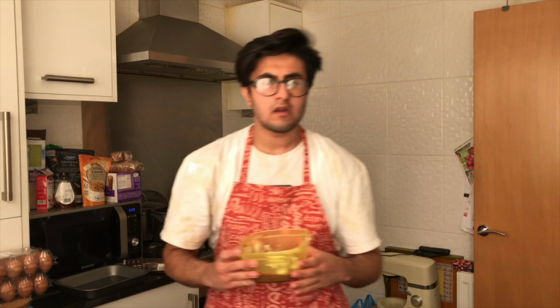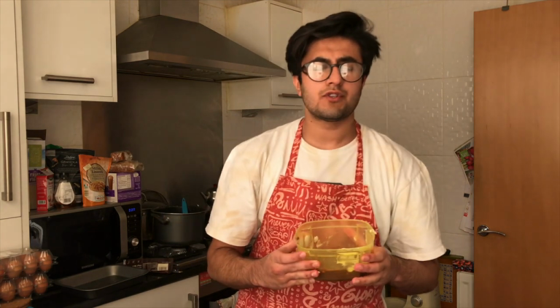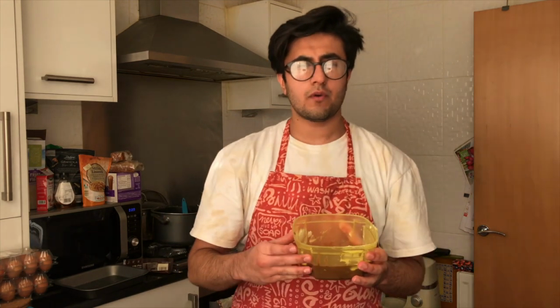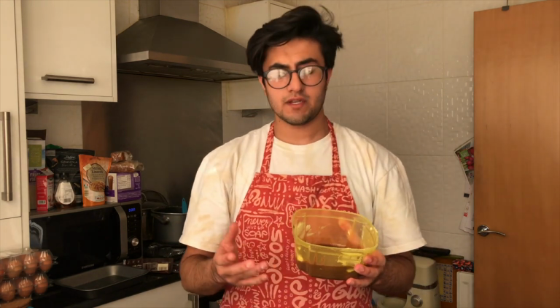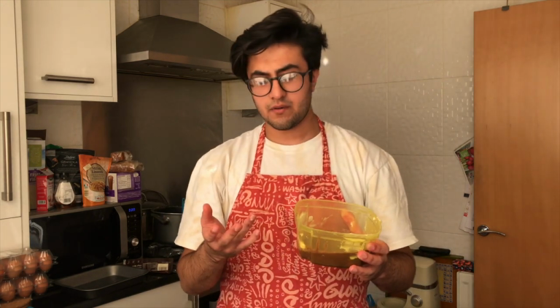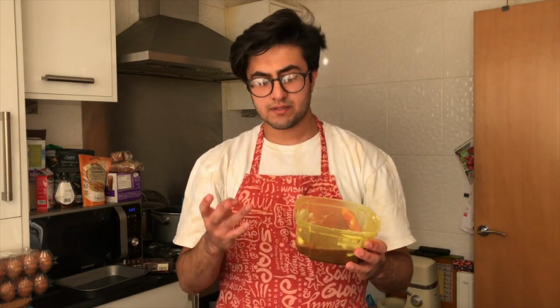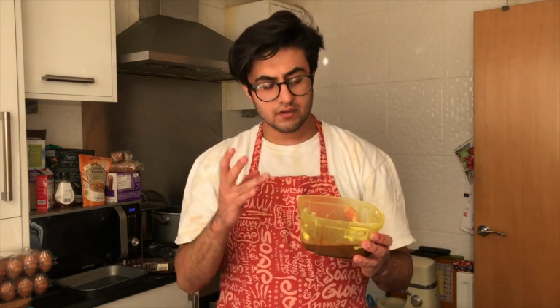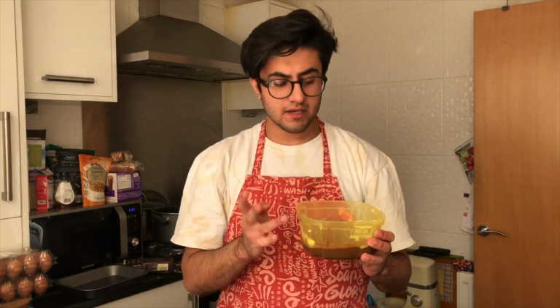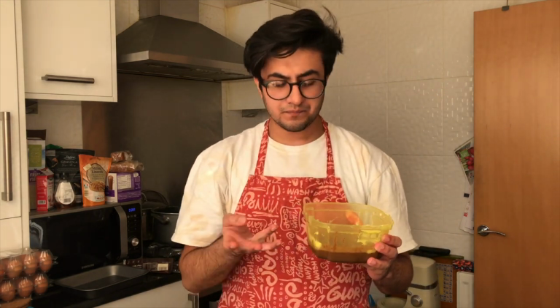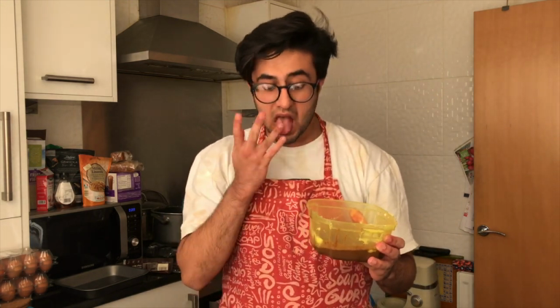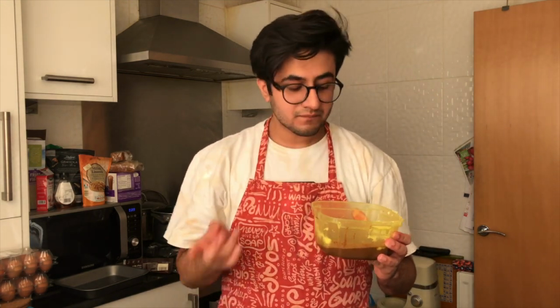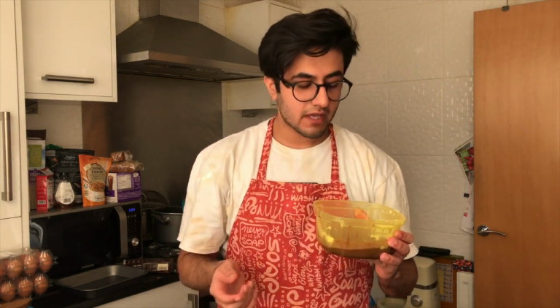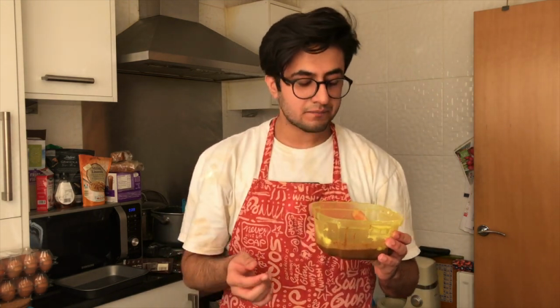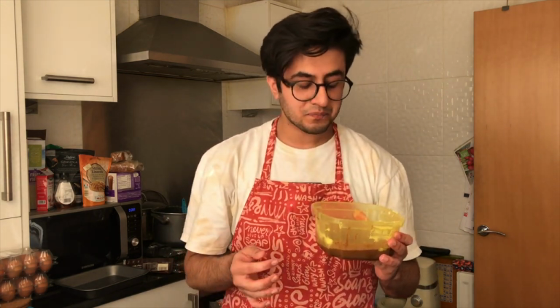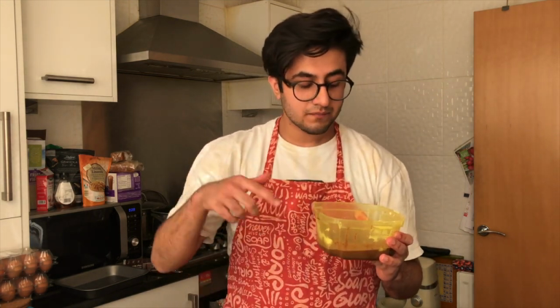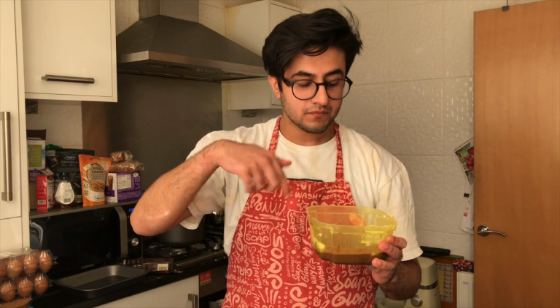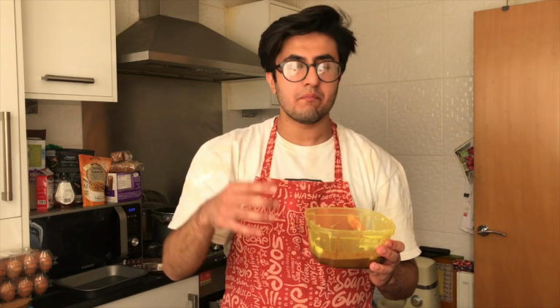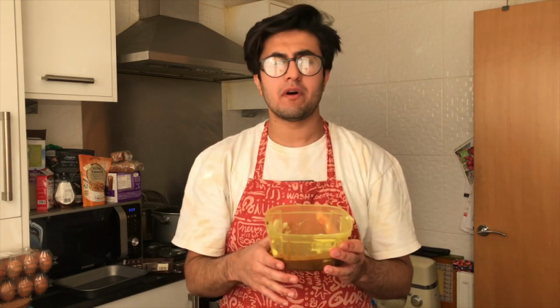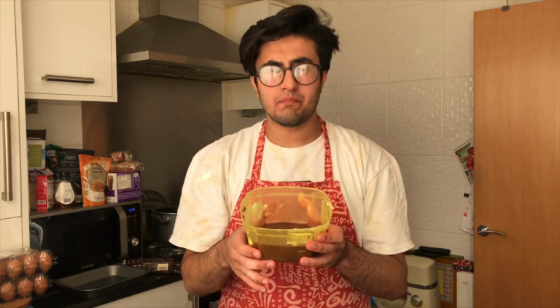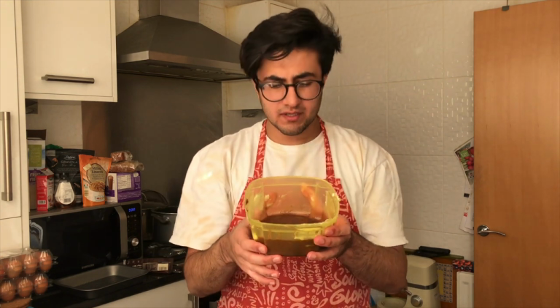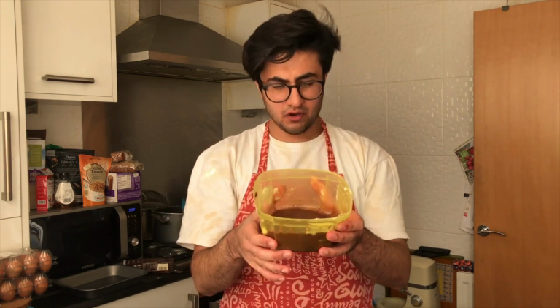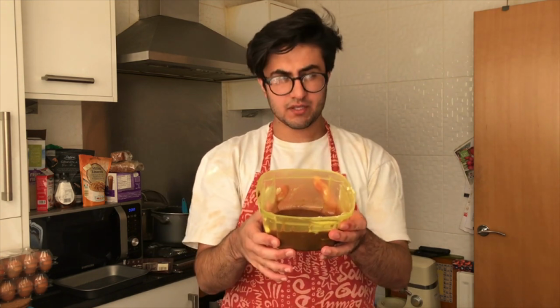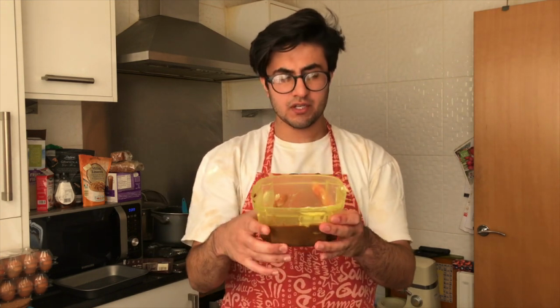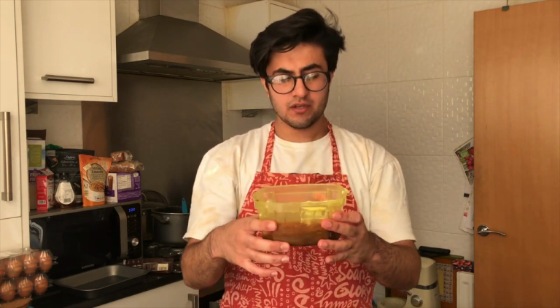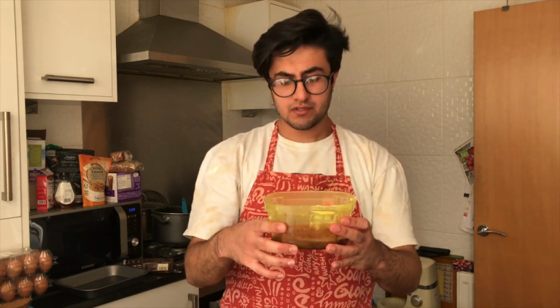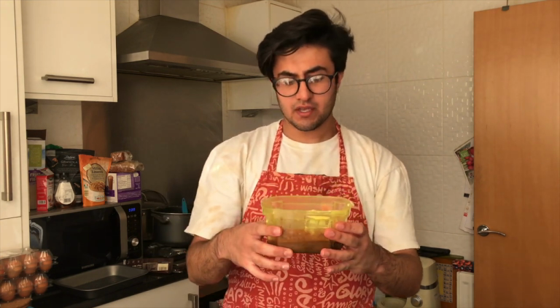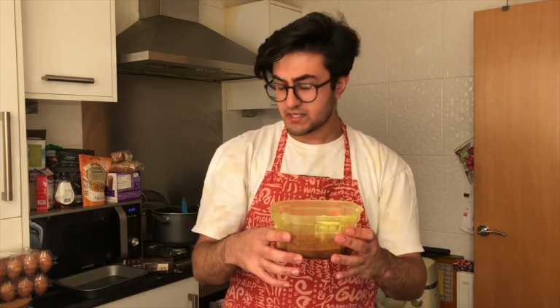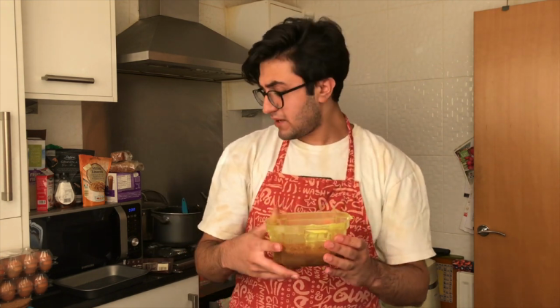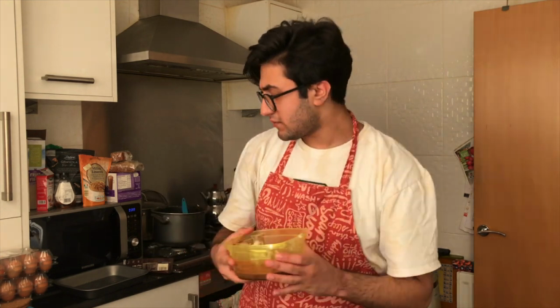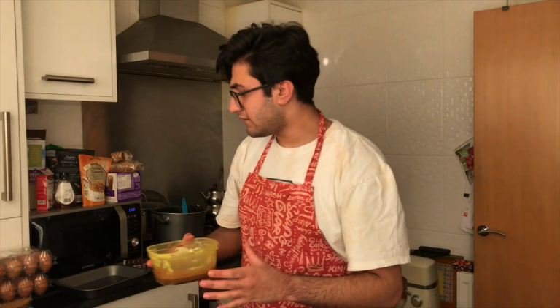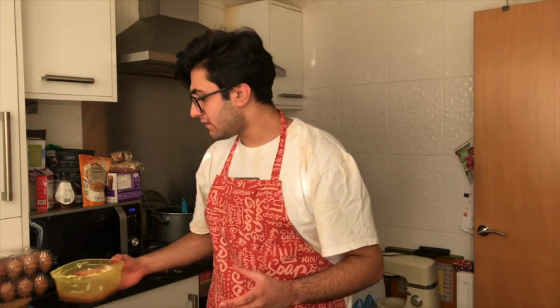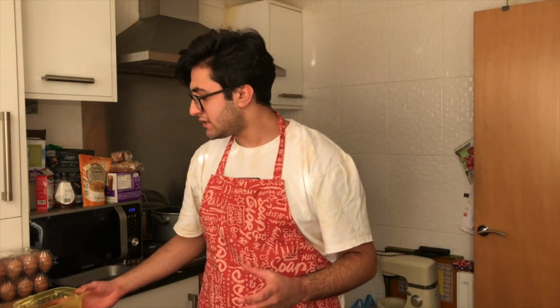What I've done now is I've got the melted butter and chocolate mixture. I've mixed that about and I just want to leave that somewhere safe.